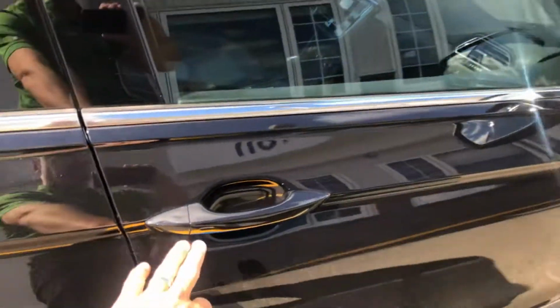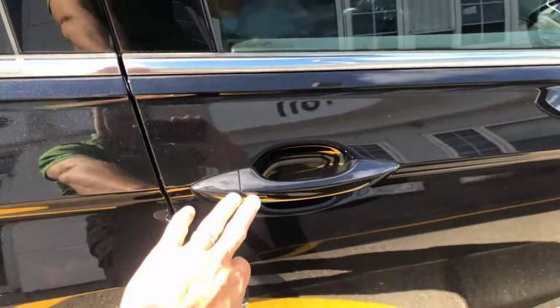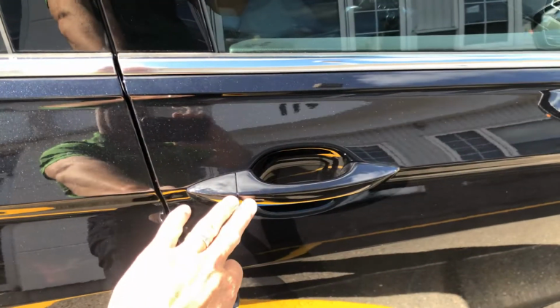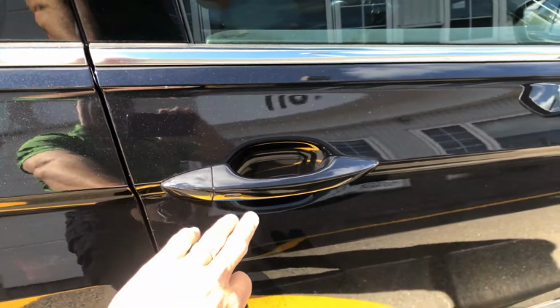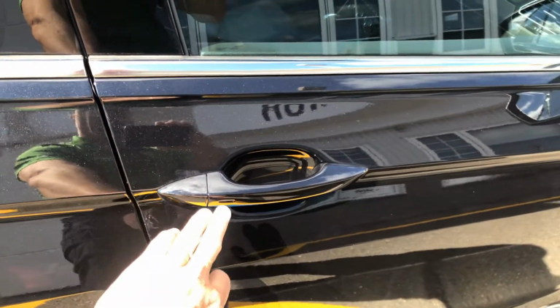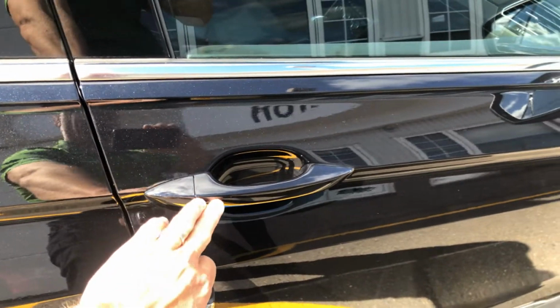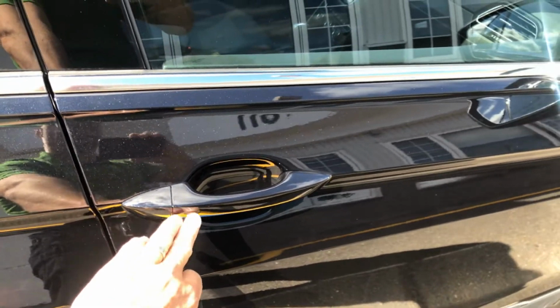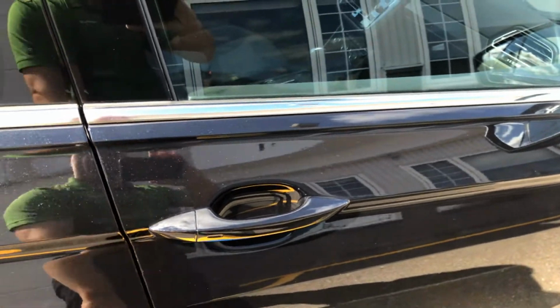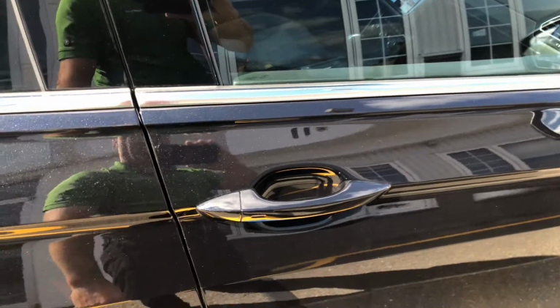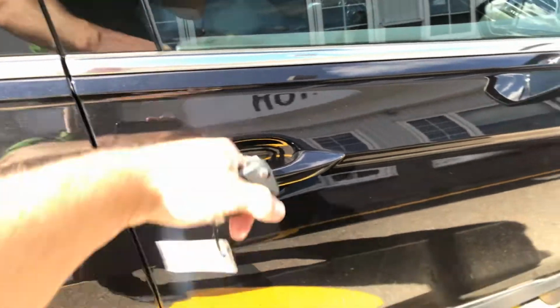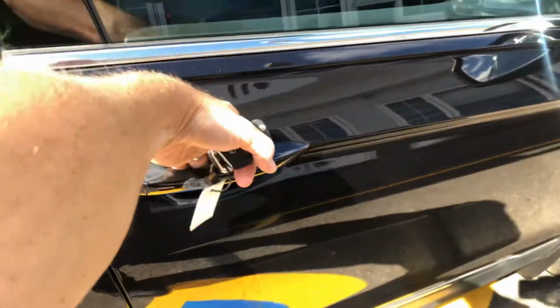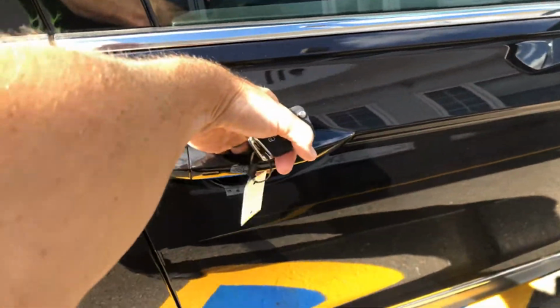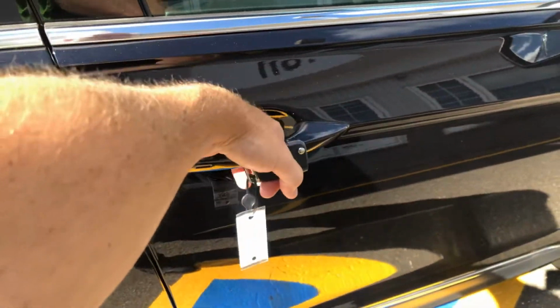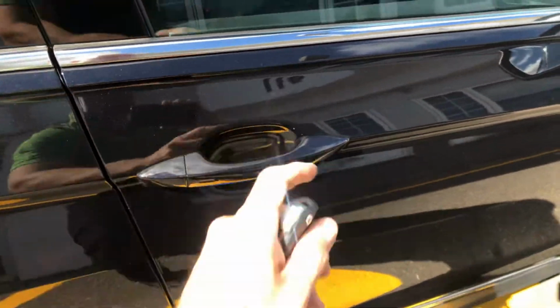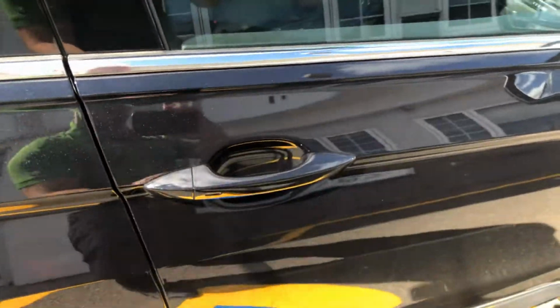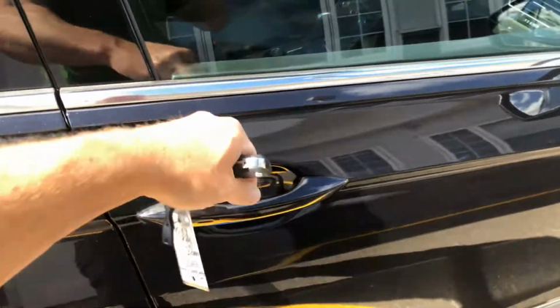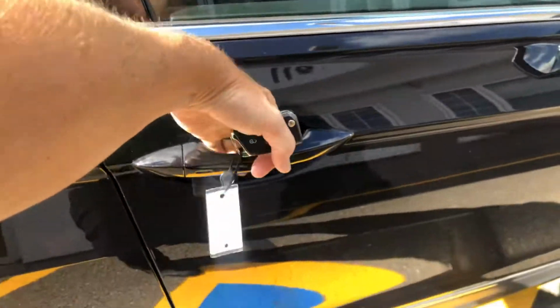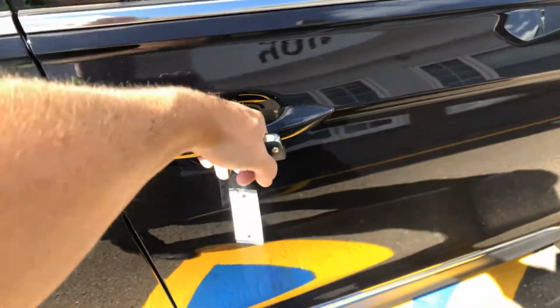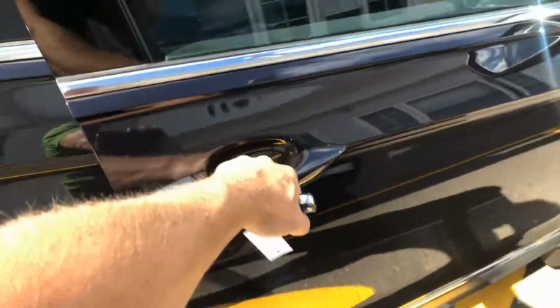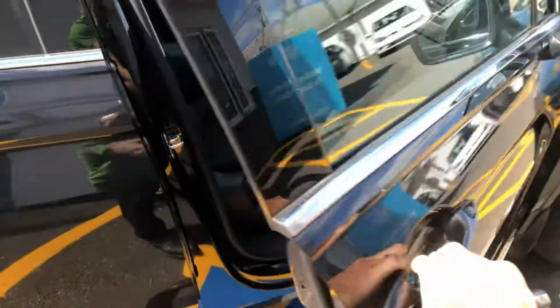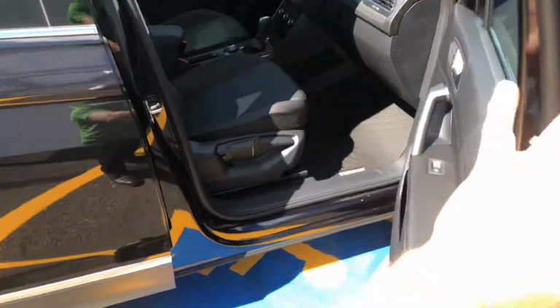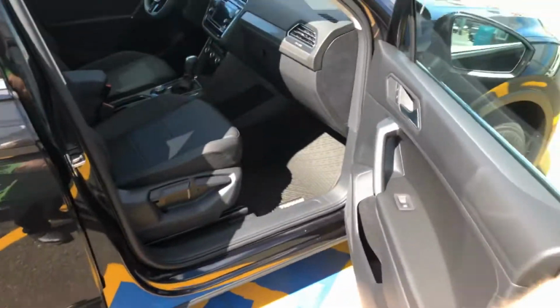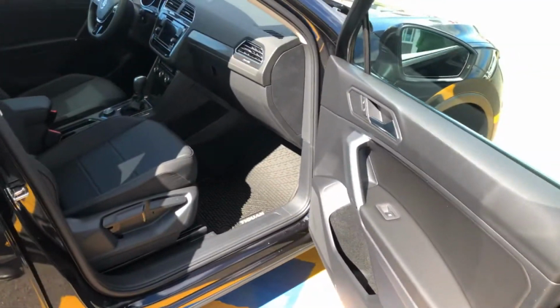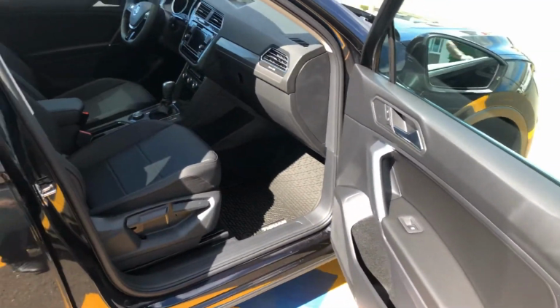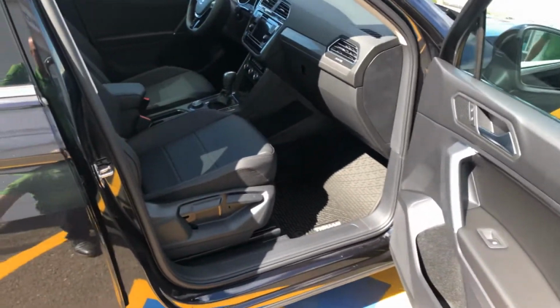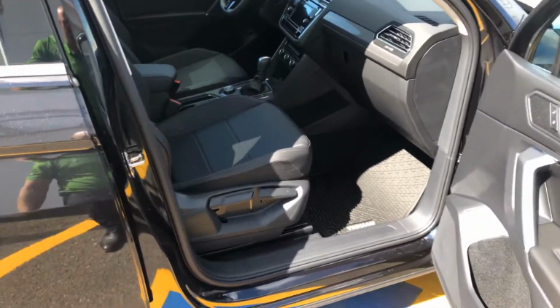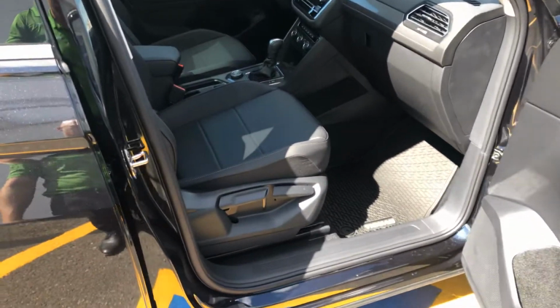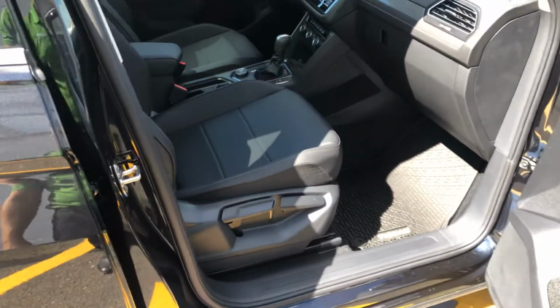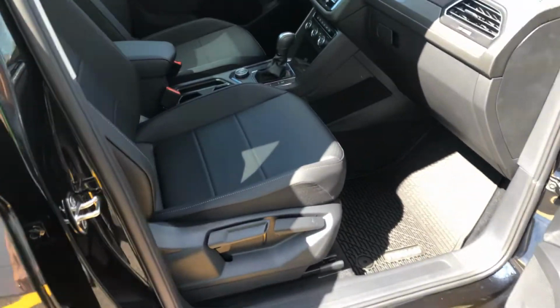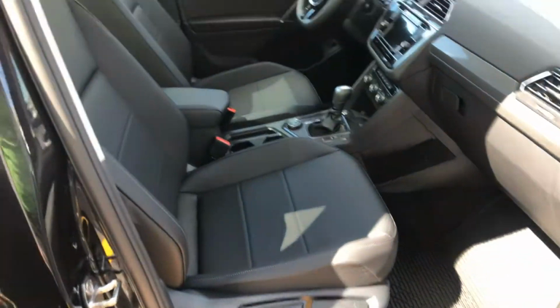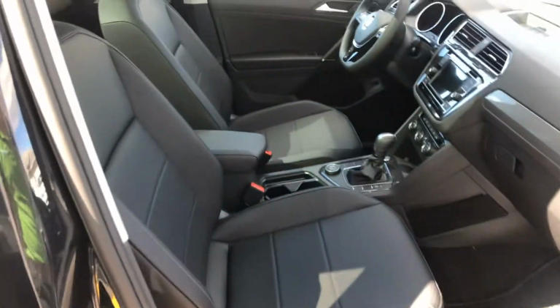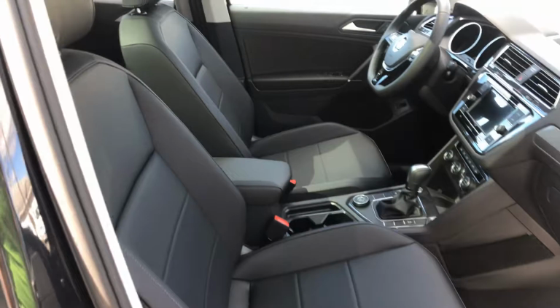Moving over to the passenger side, you can see this indent here — that's Volkswagen's Kenzie system that locks the vehicle. You reach behind the door to unlock it. The passenger seat is a manual adjust, while the driver's seat is power.